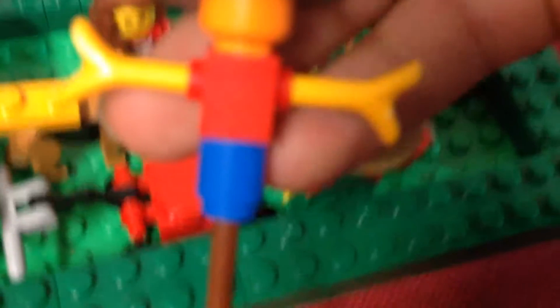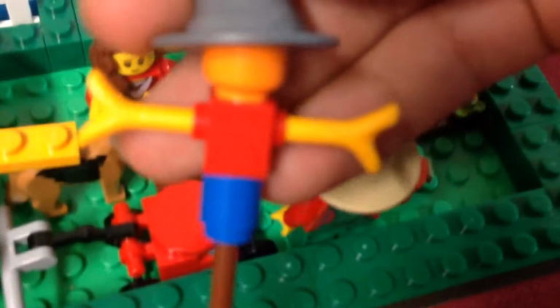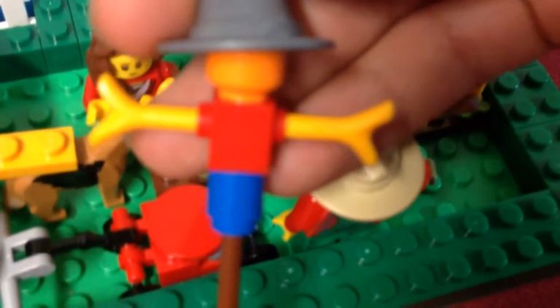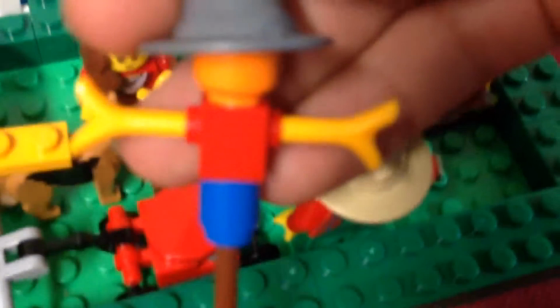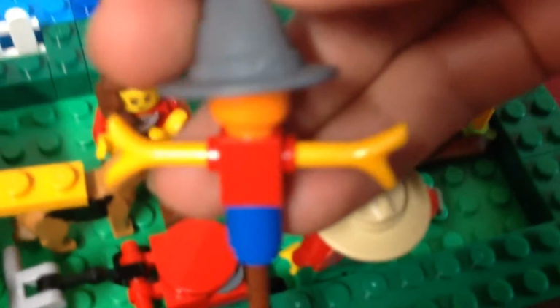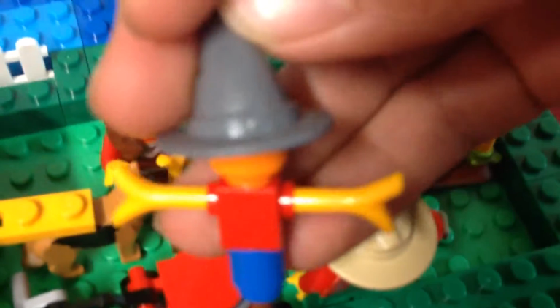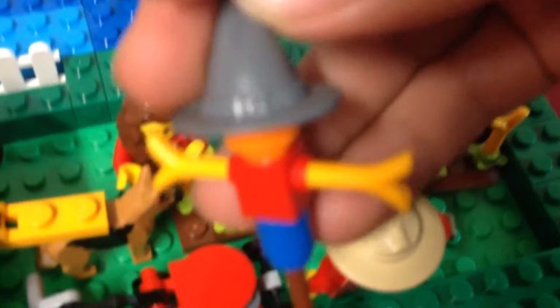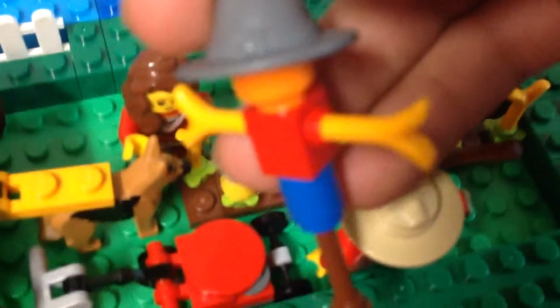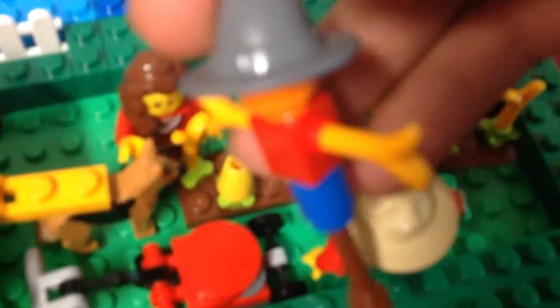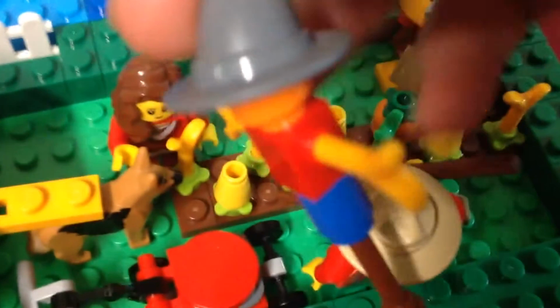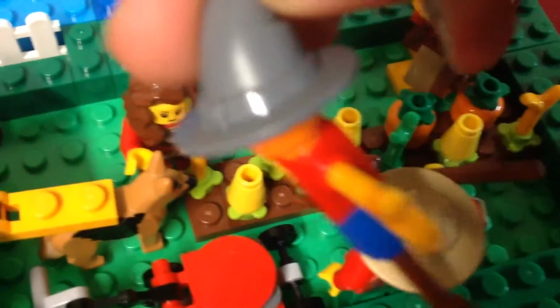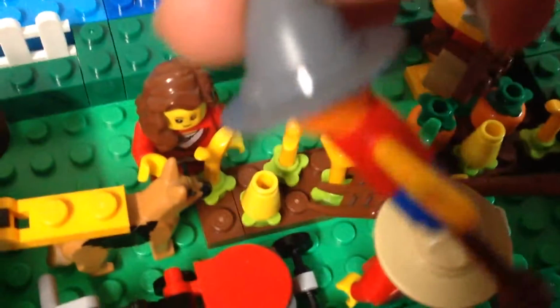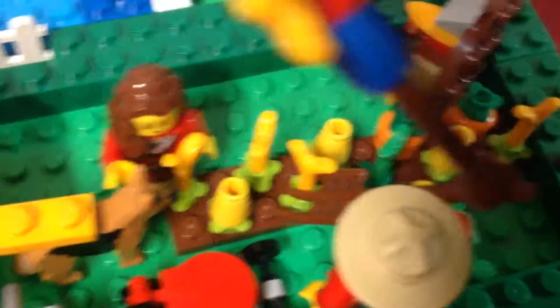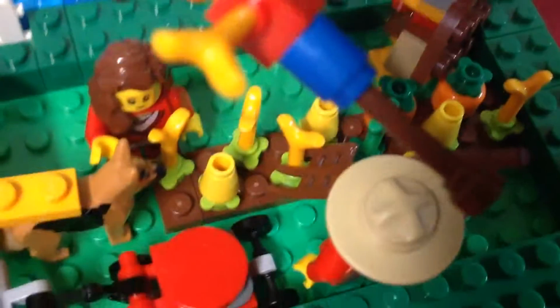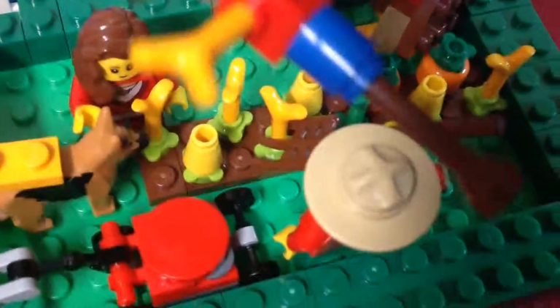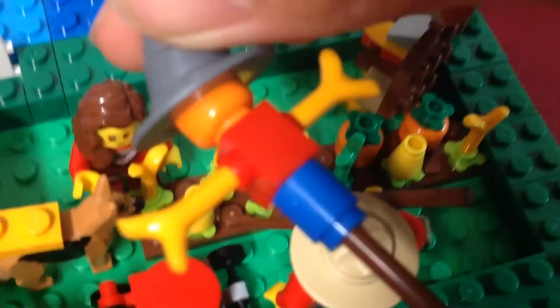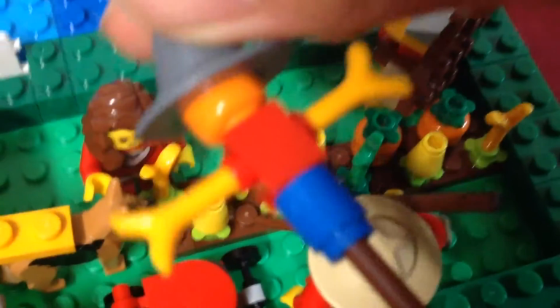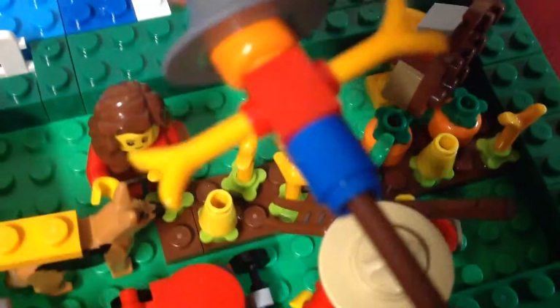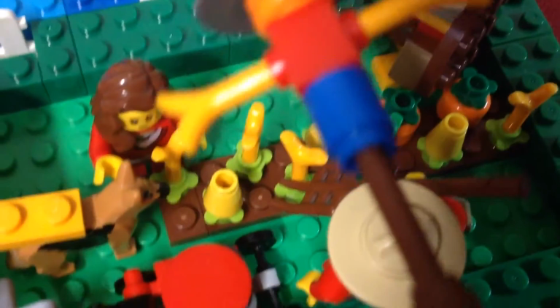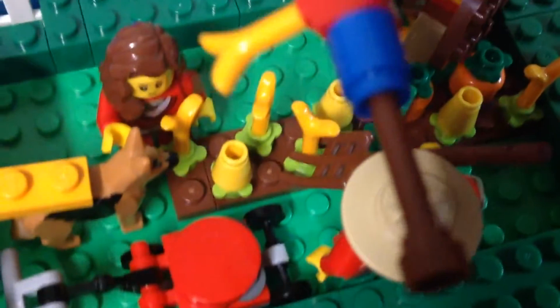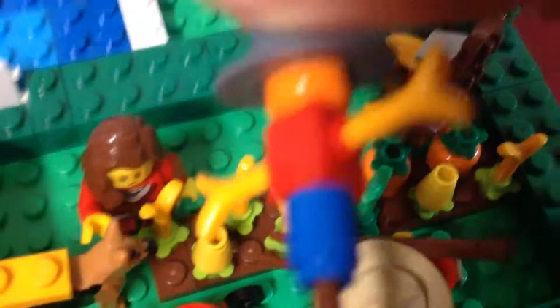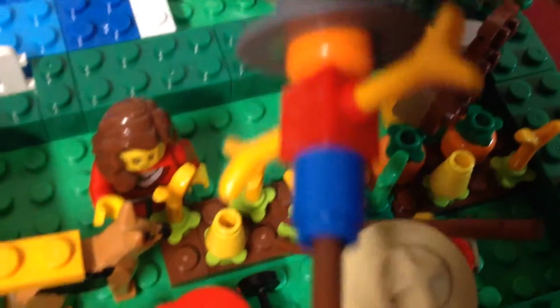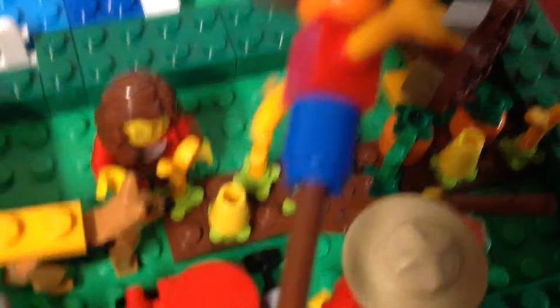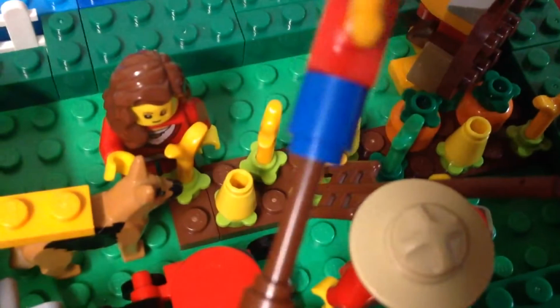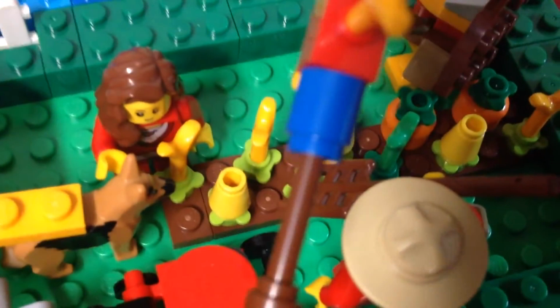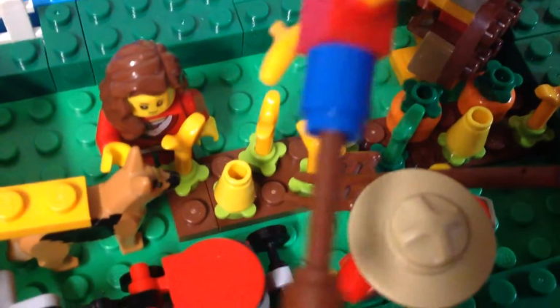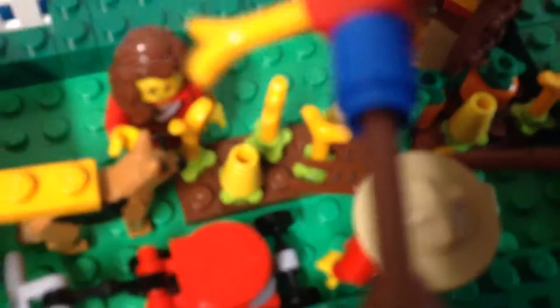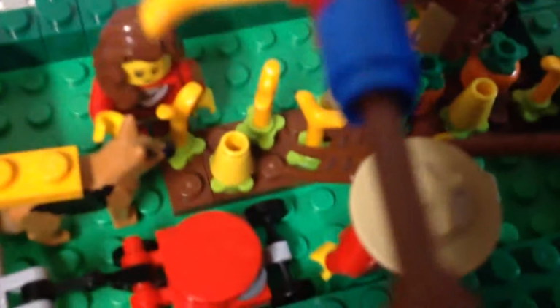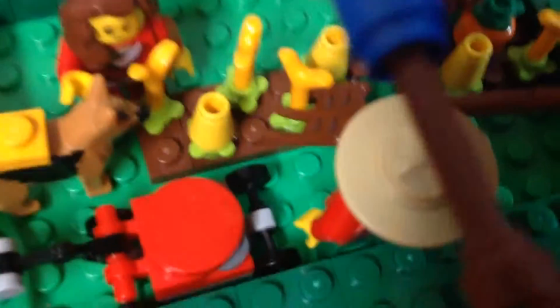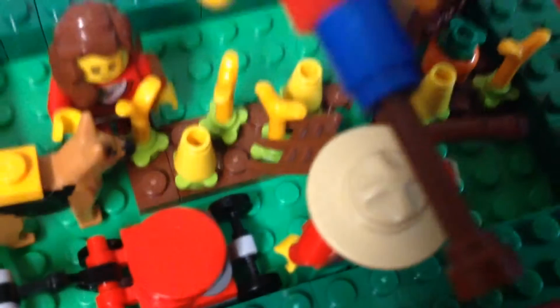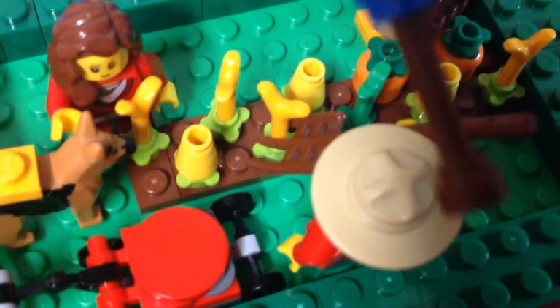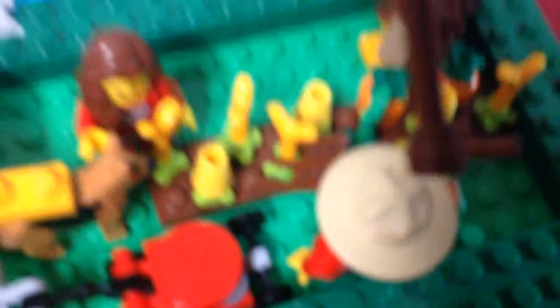For the scarecrow, it has a witch's hat and a plain orange head, and two stems as the arms, and is held by a brown stick.